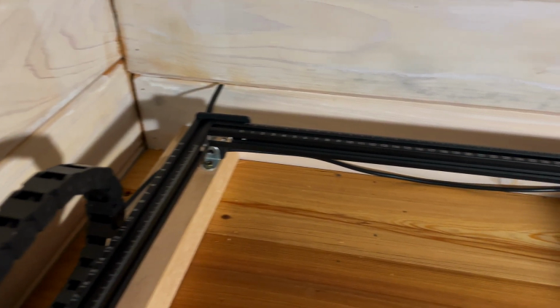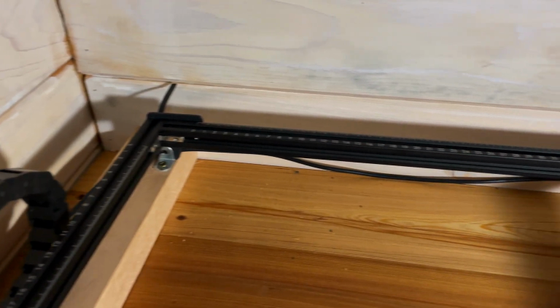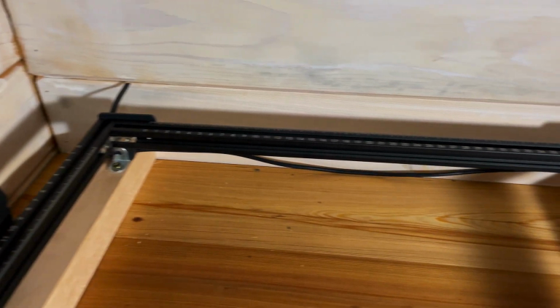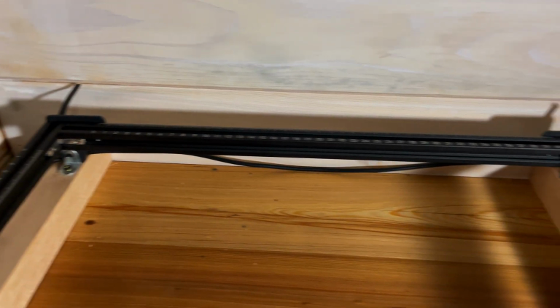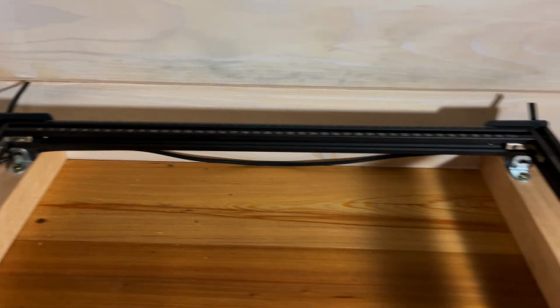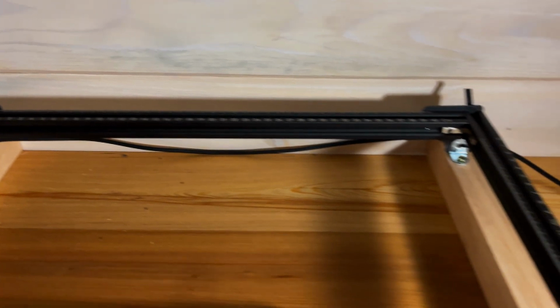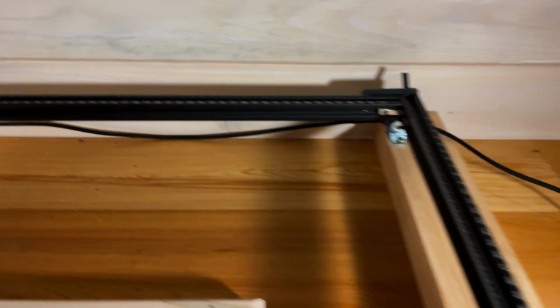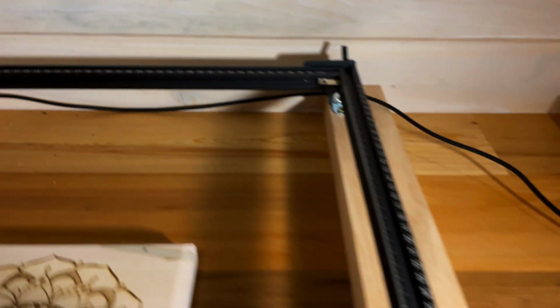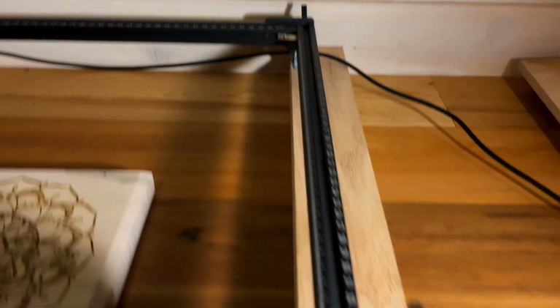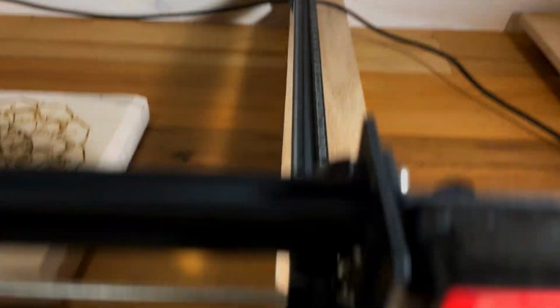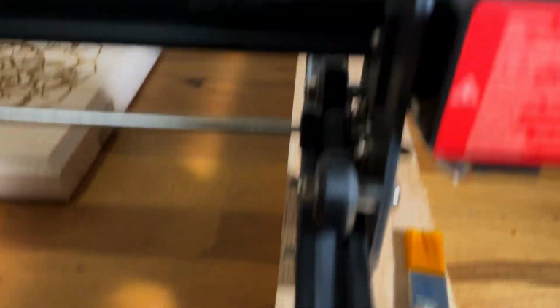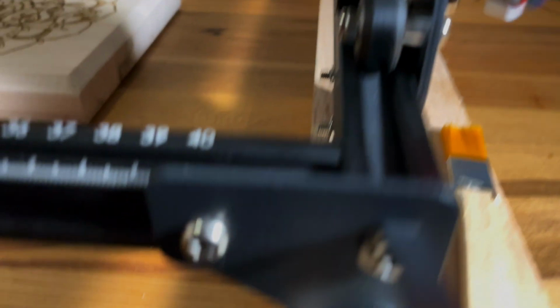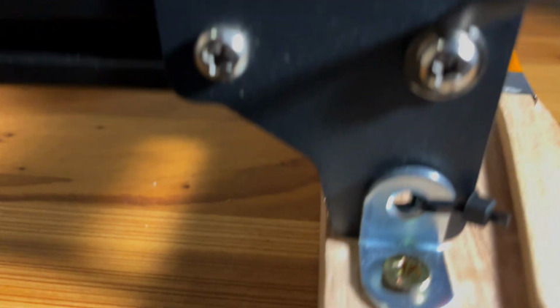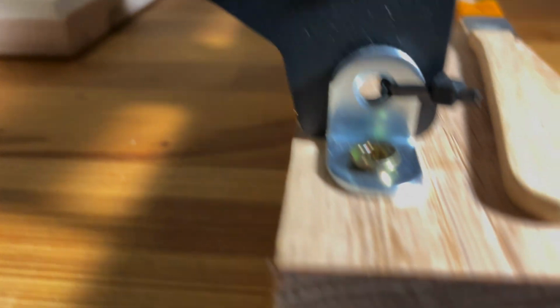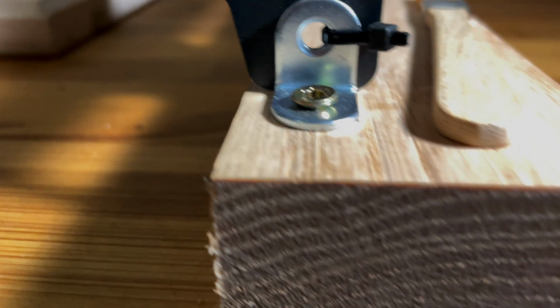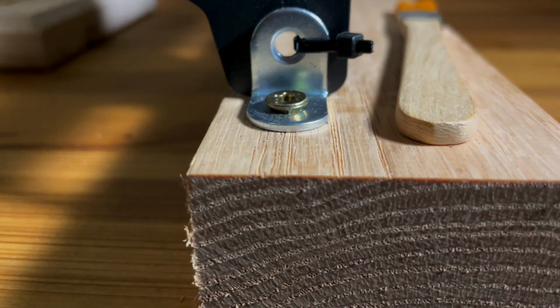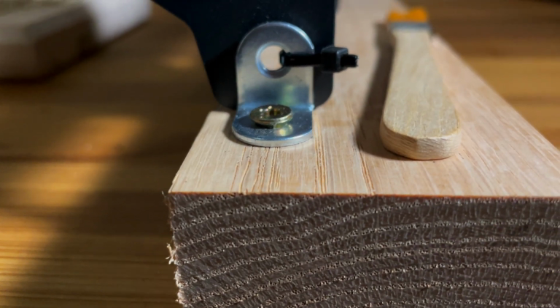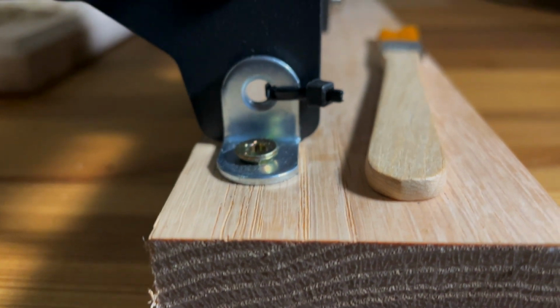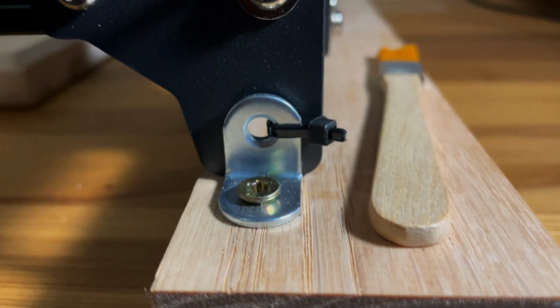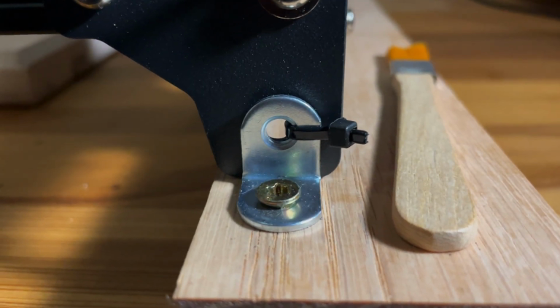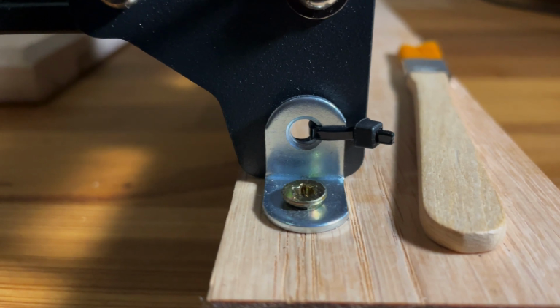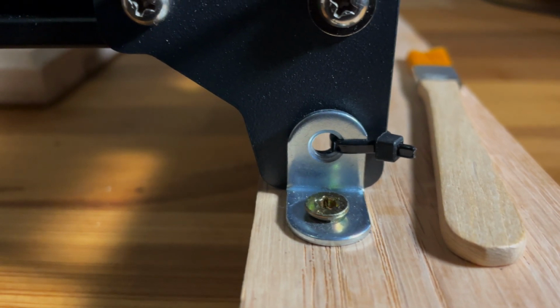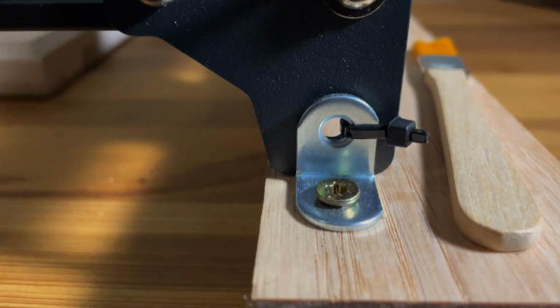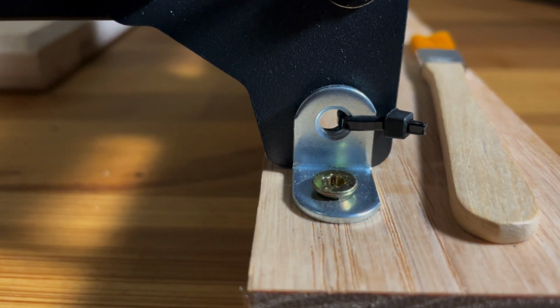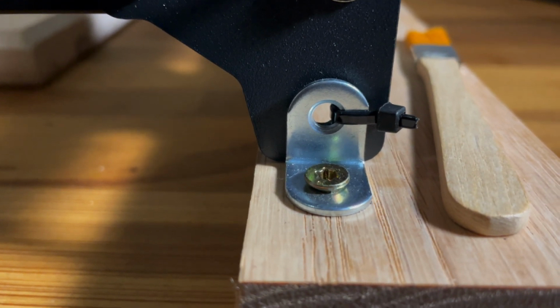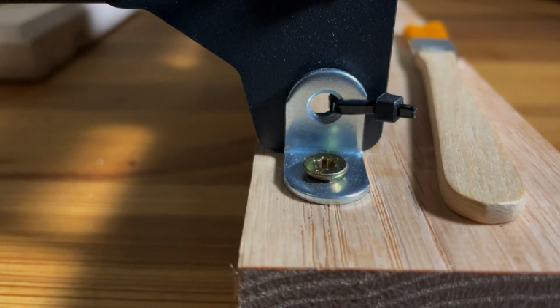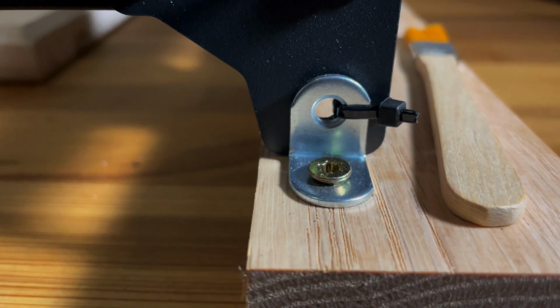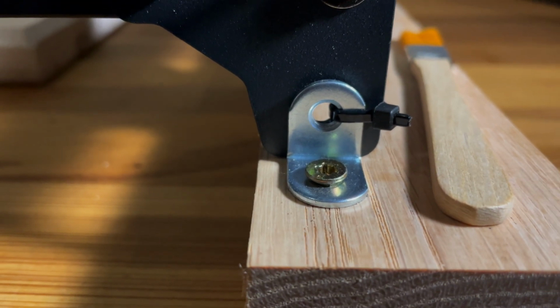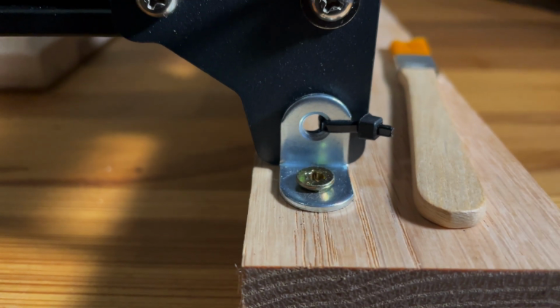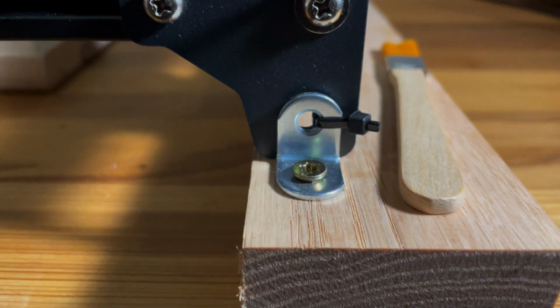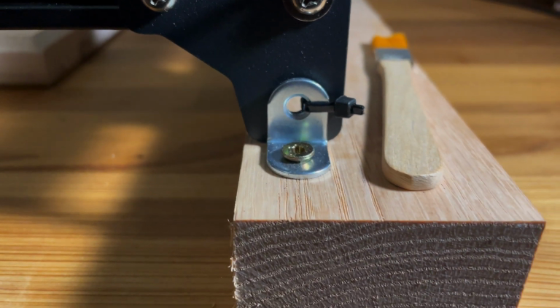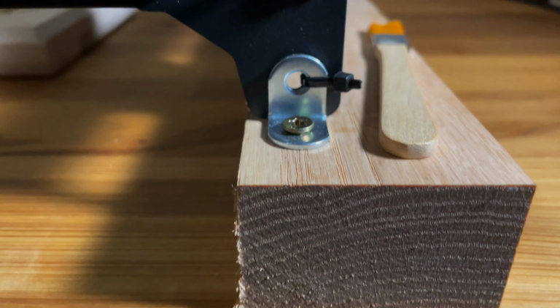I will be releasing a future video testing the laser on a bunch of different woods and metals. Optimal power and speed levels will be included, so you can just screenshot and have the info. Stay tuned.